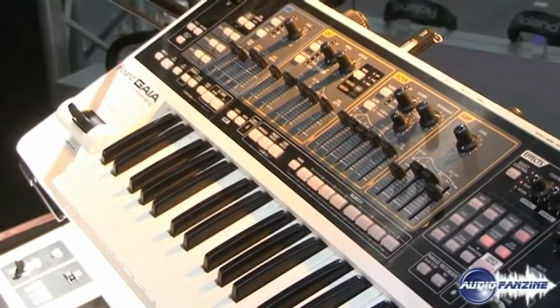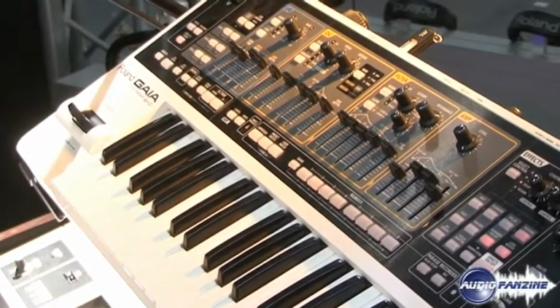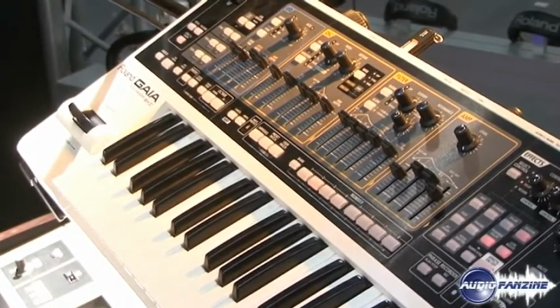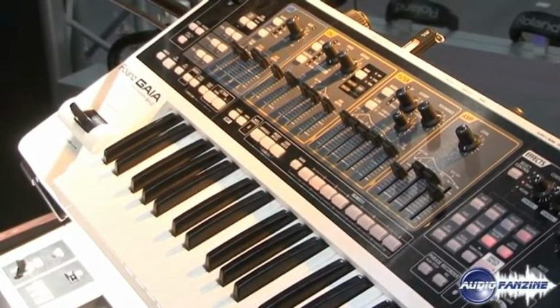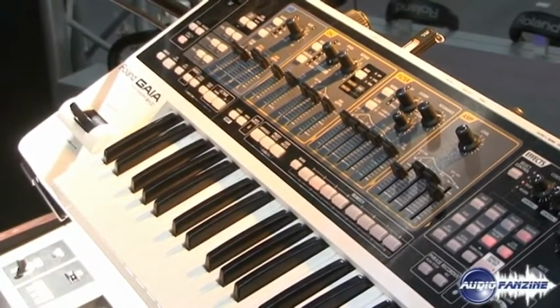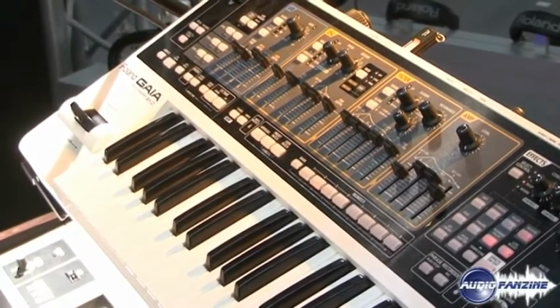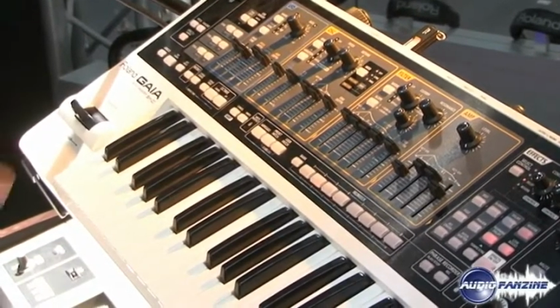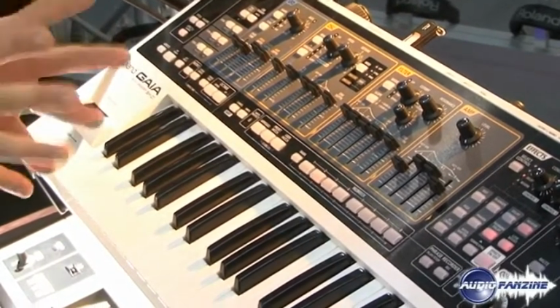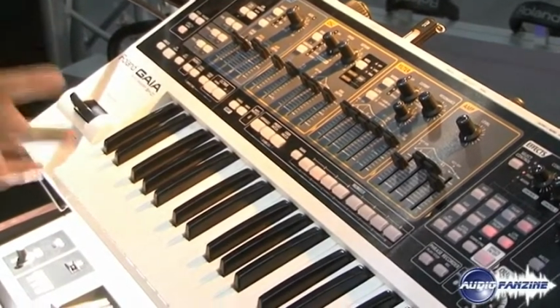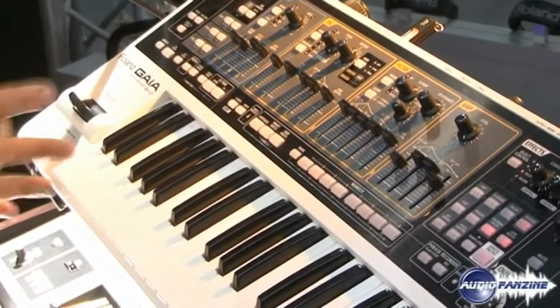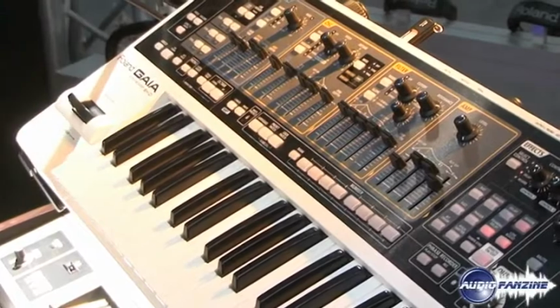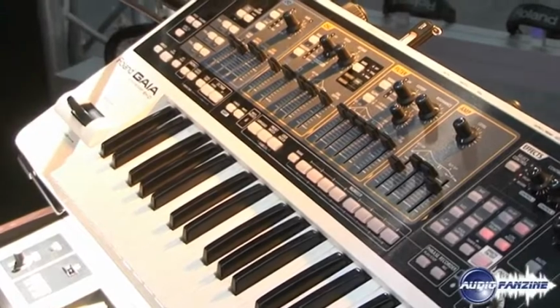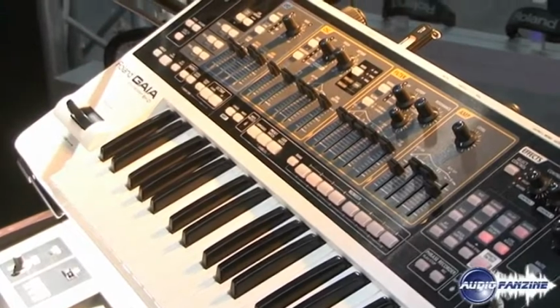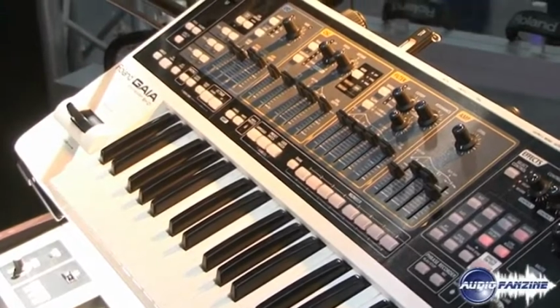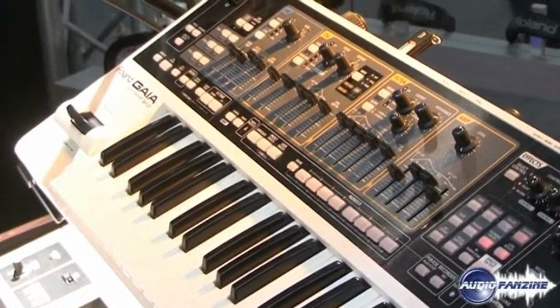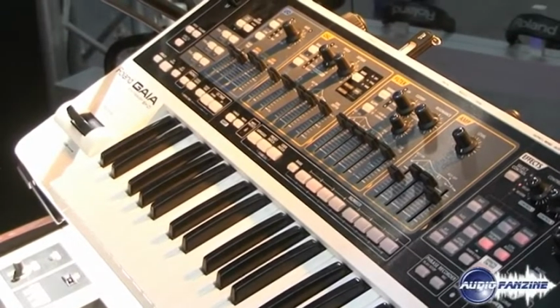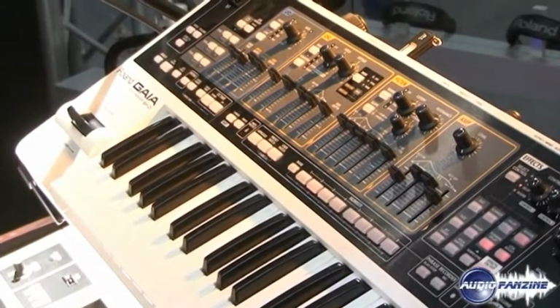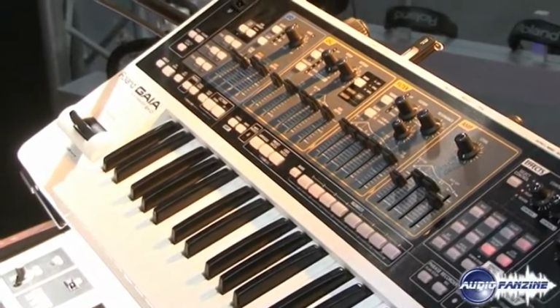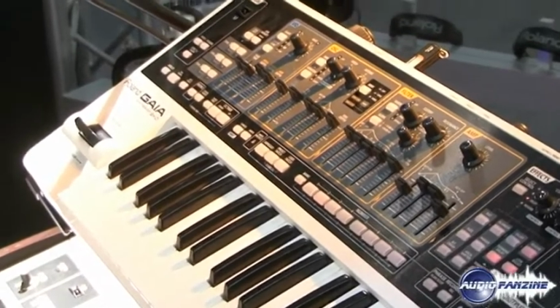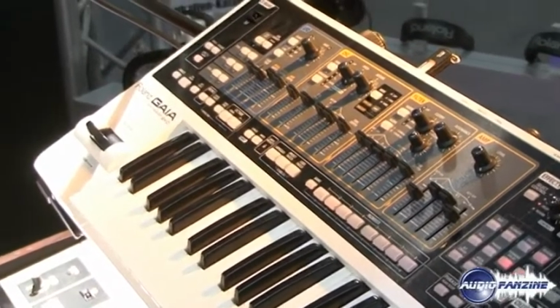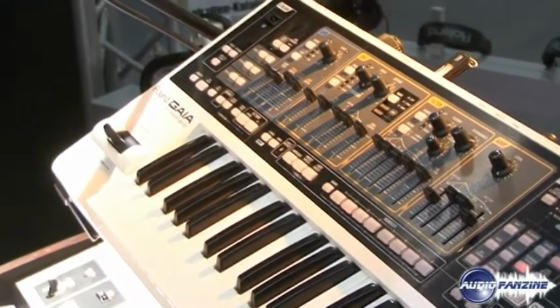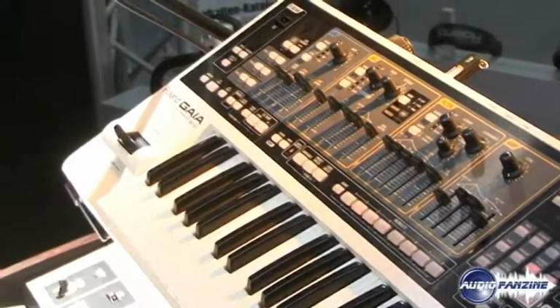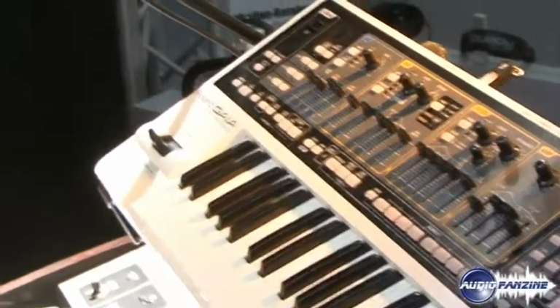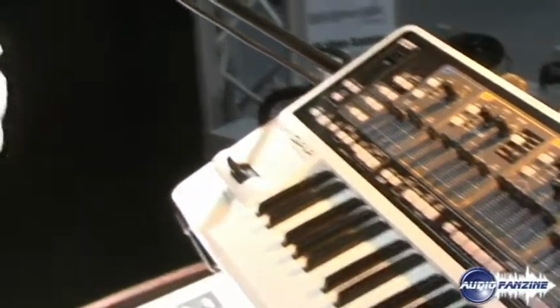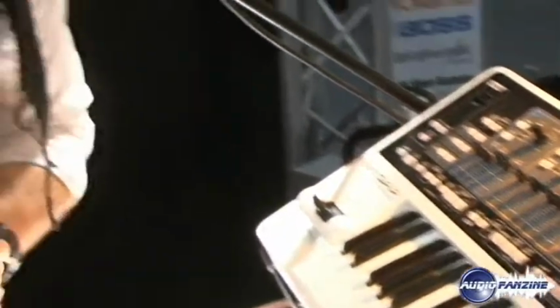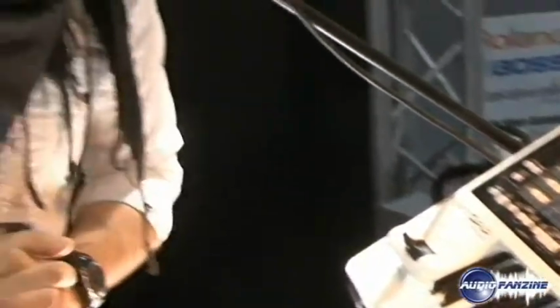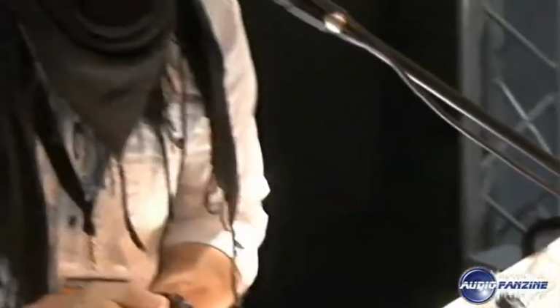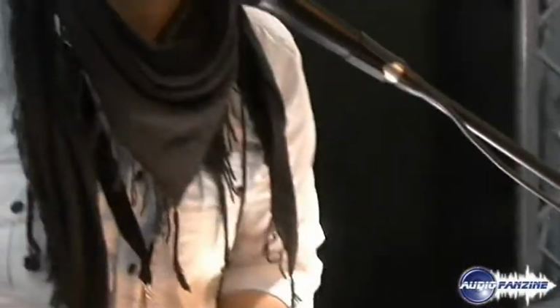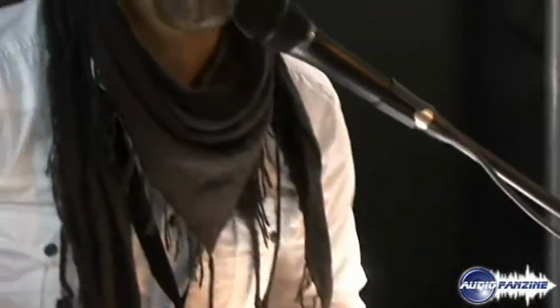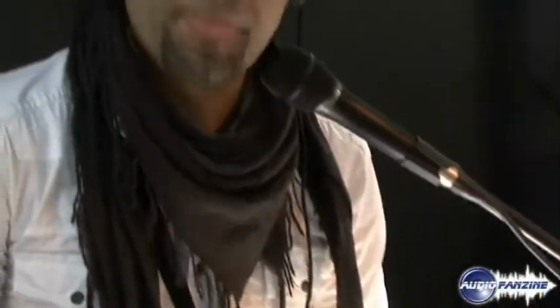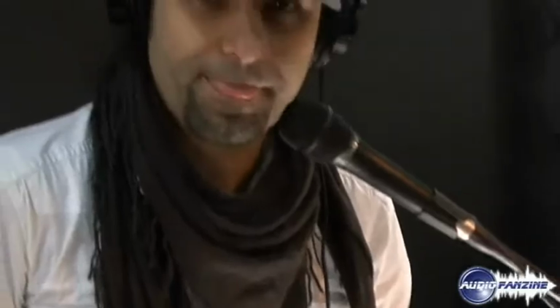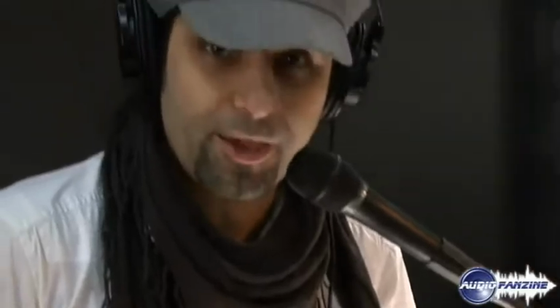I hope I helped you see the possibilities of the new Roland Gaia SH-01 synthesizer. Thank you.